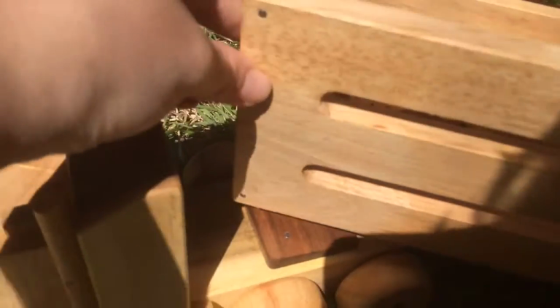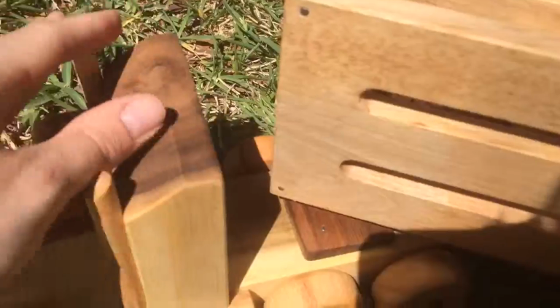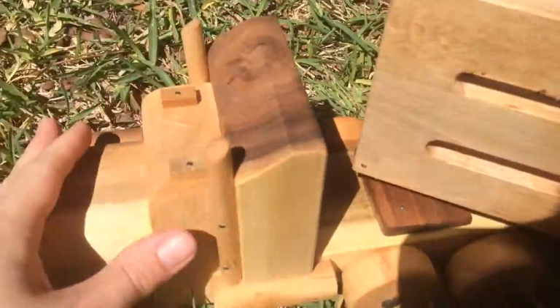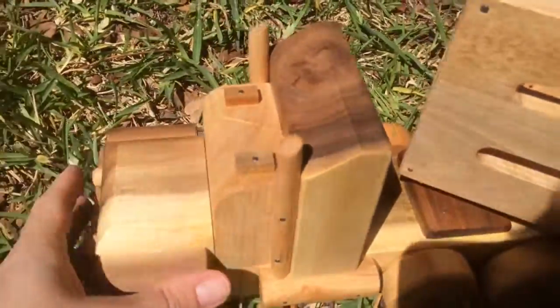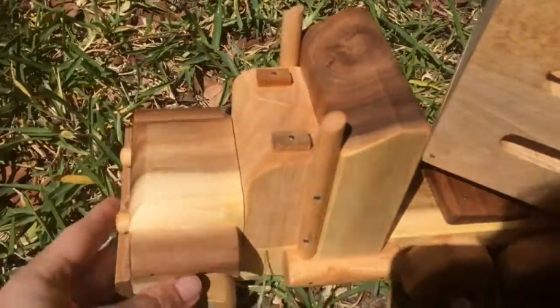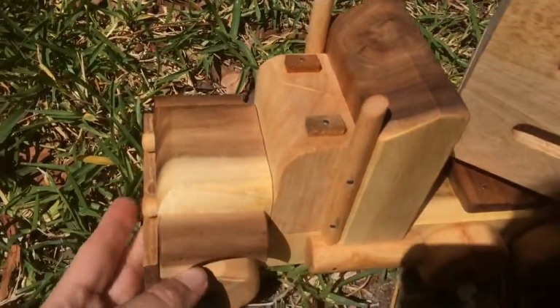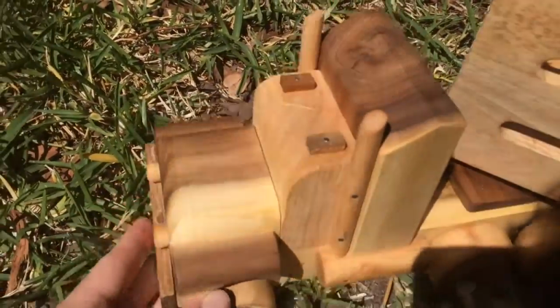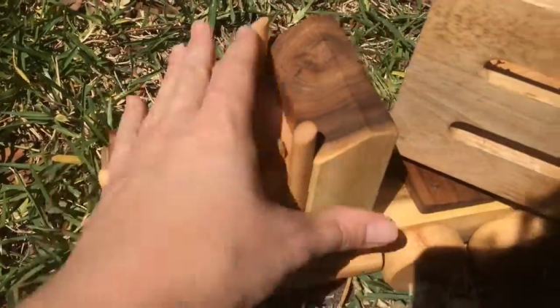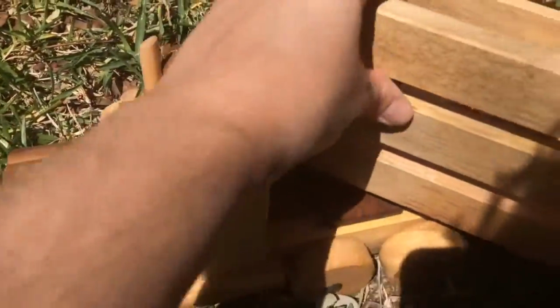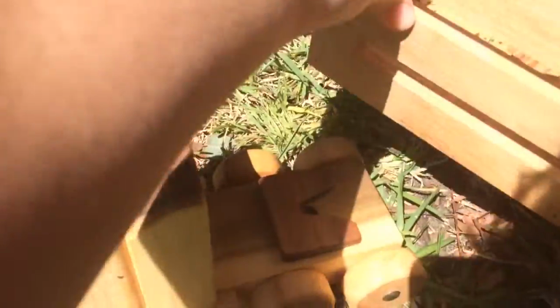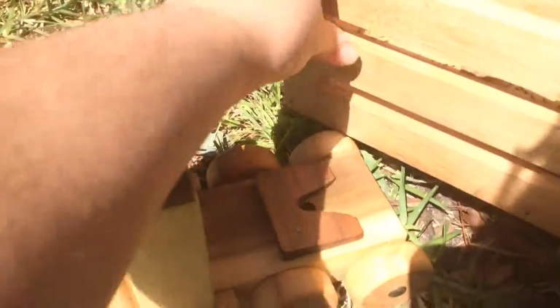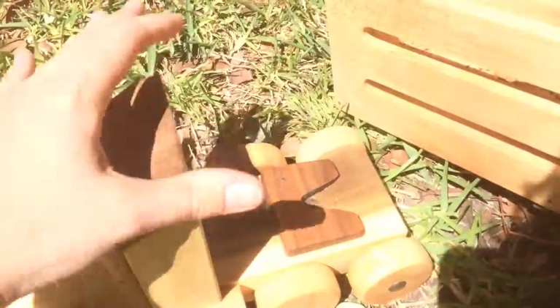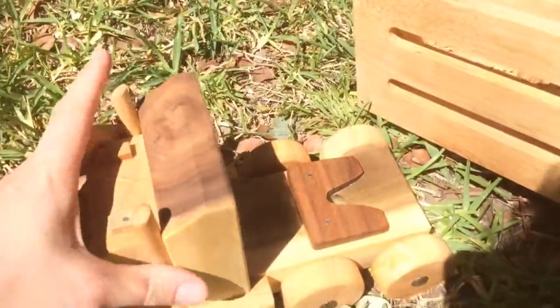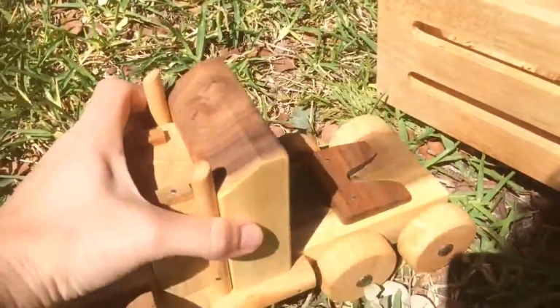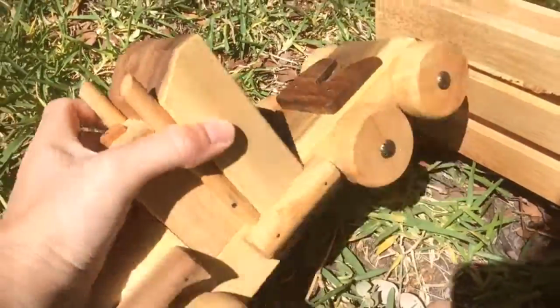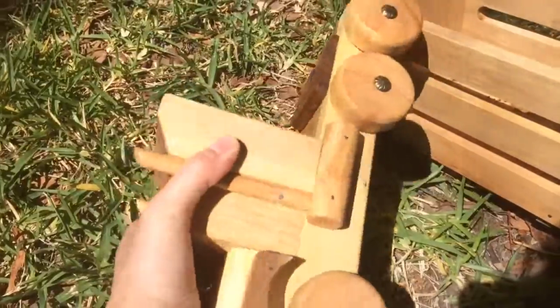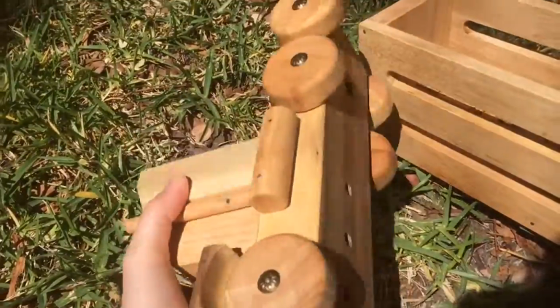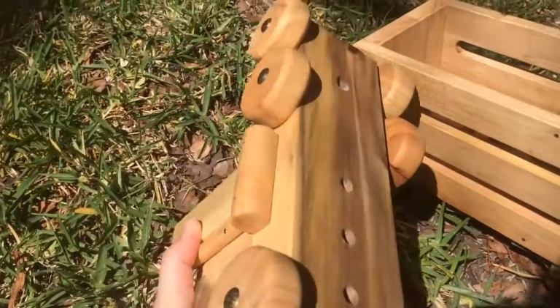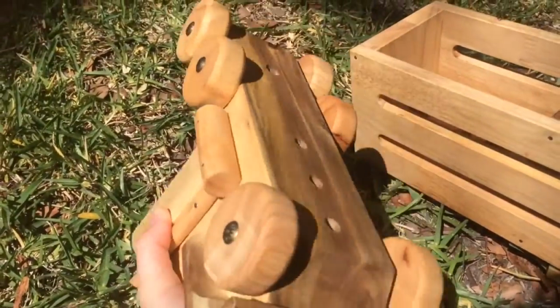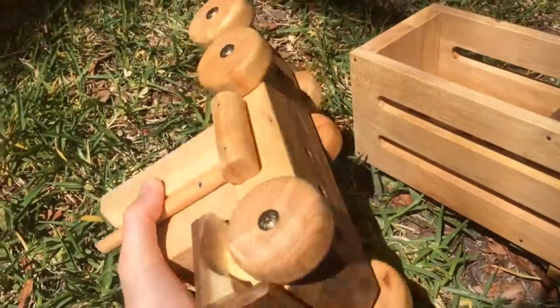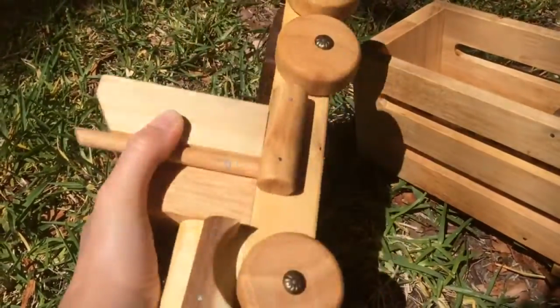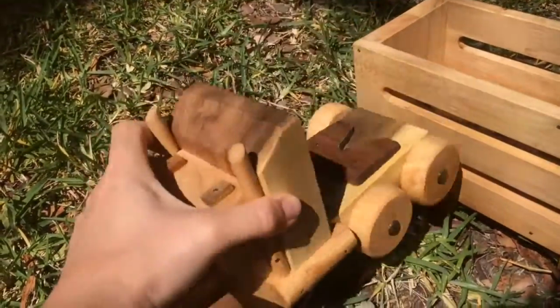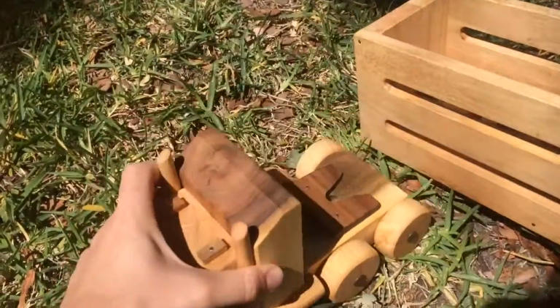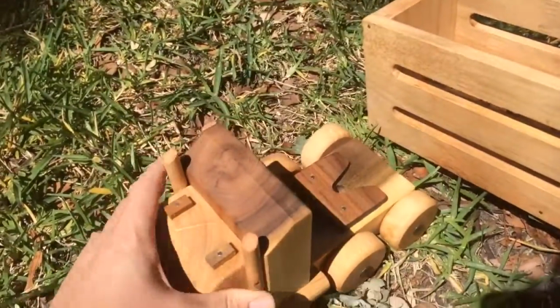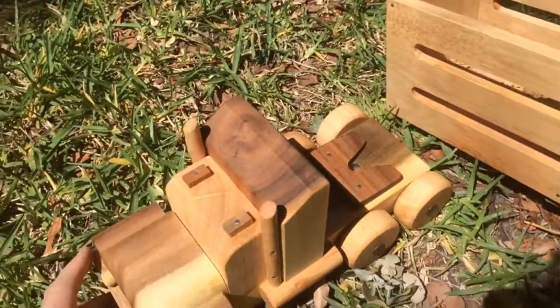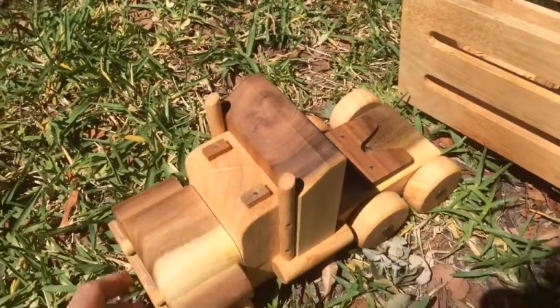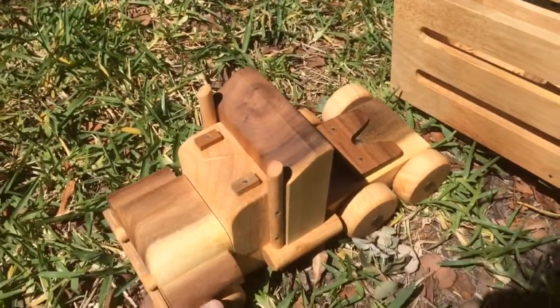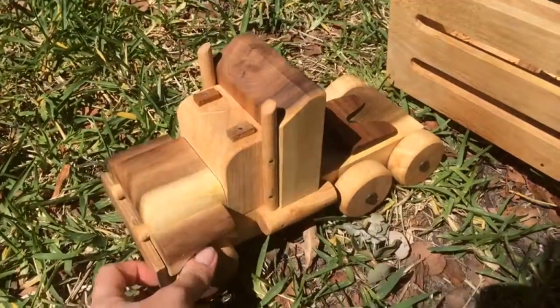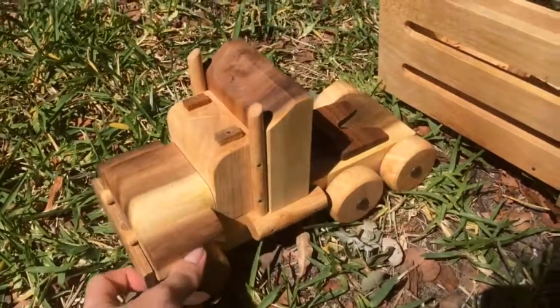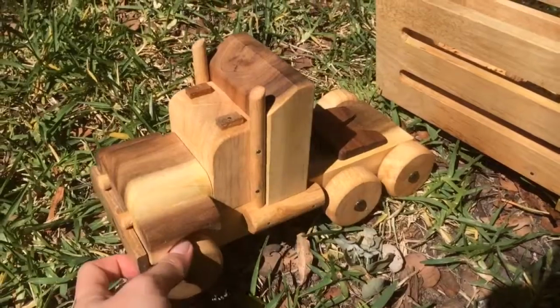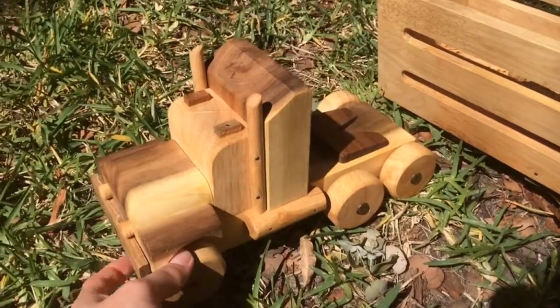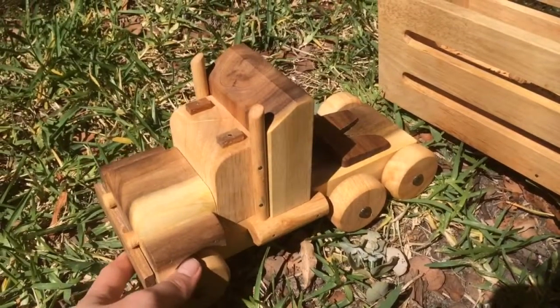Fantastic. And the truck itself, as you can see, it is huge. It's great. The wheels all work and it's strong. It's going to take a real lot for them to kill this one.